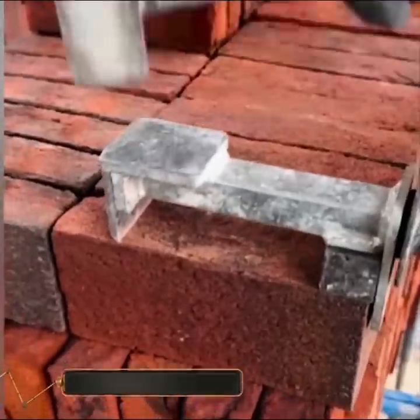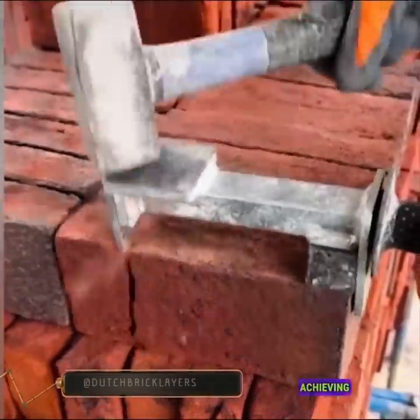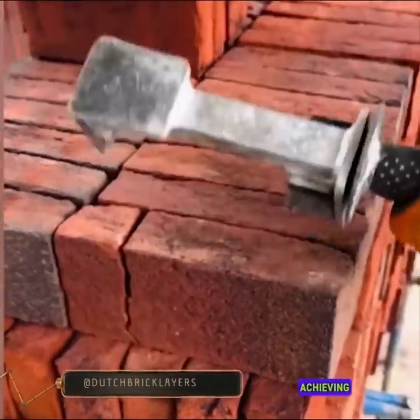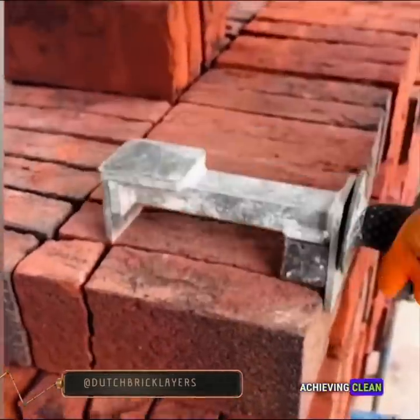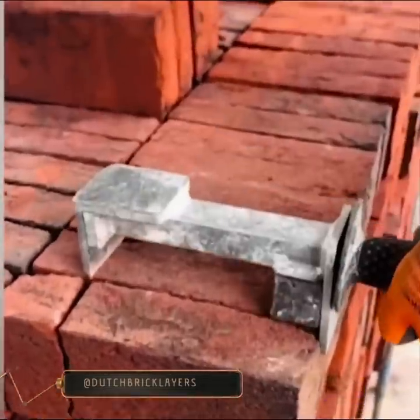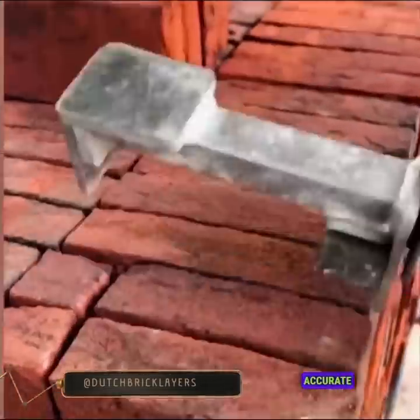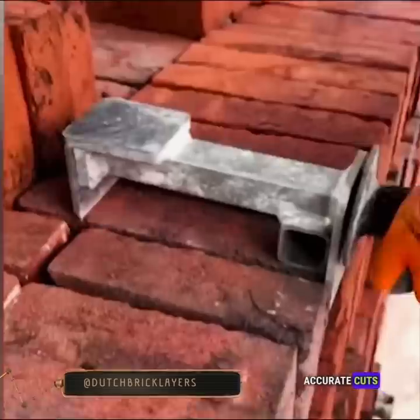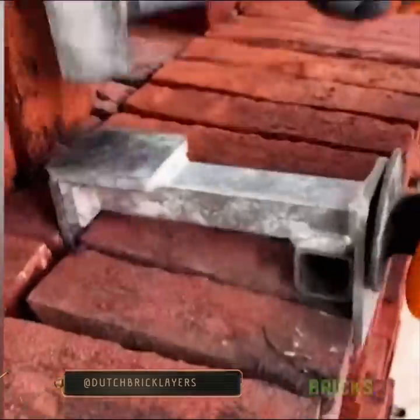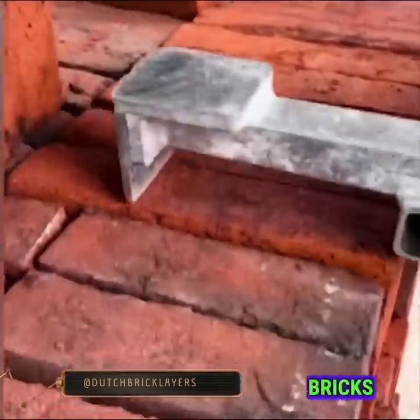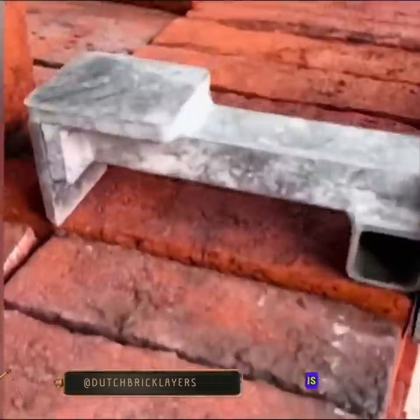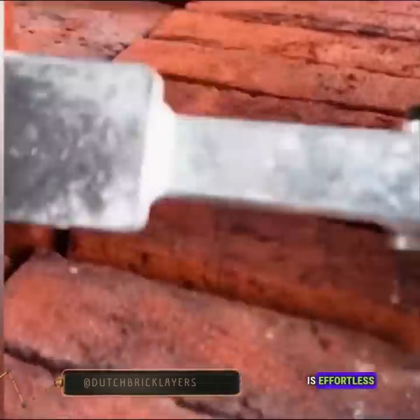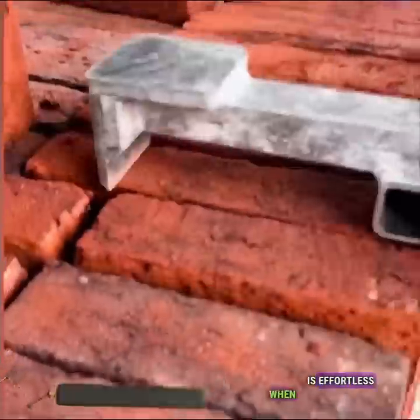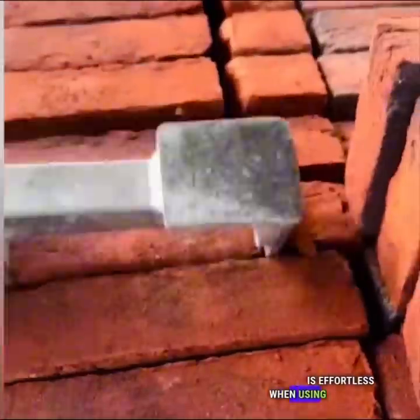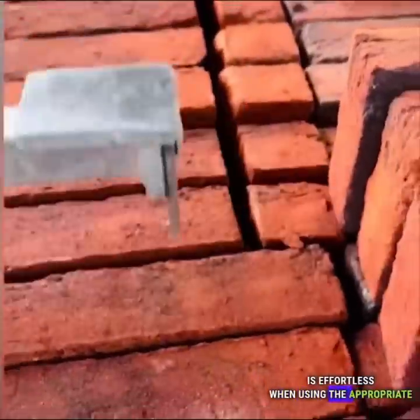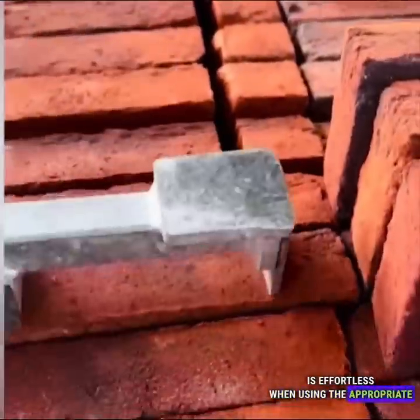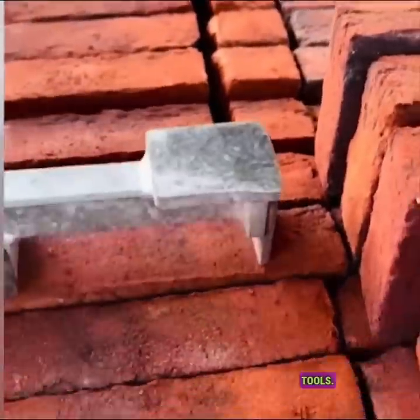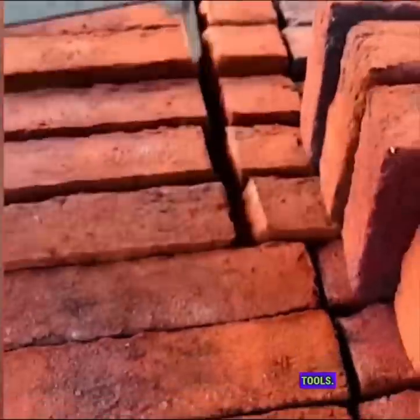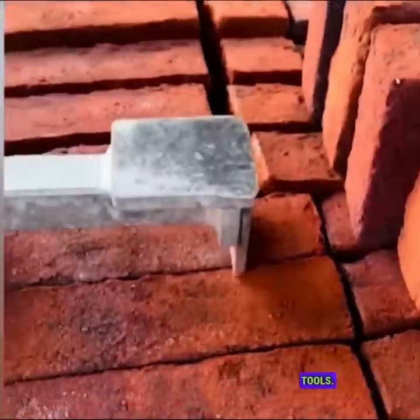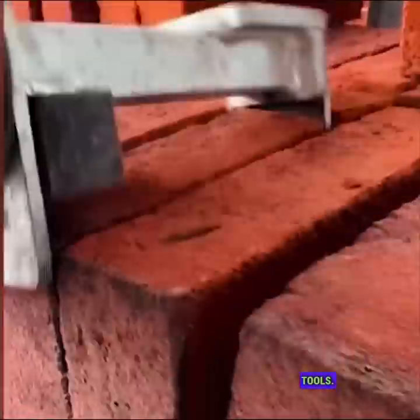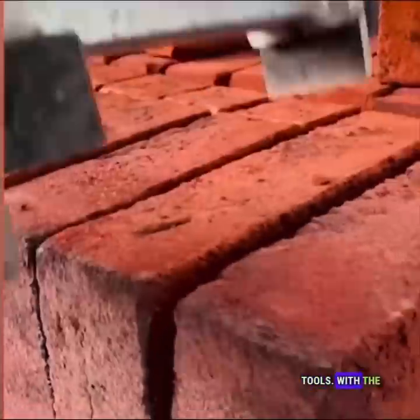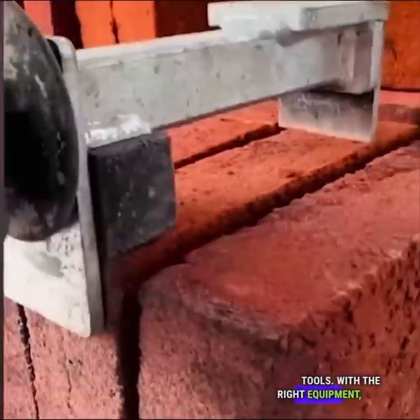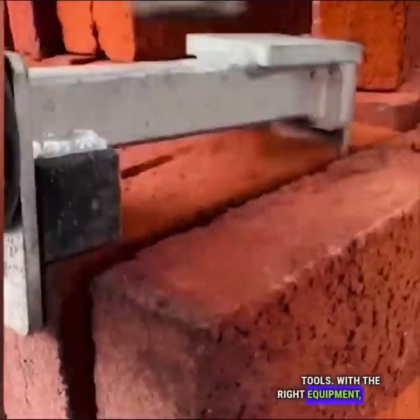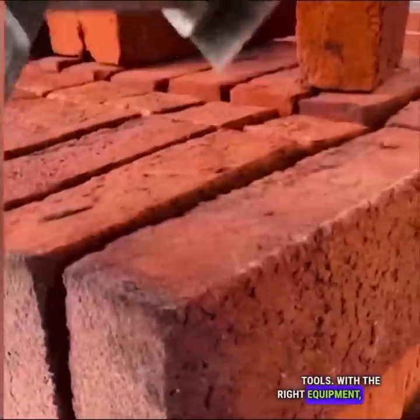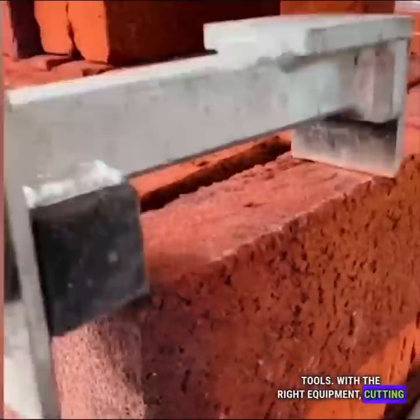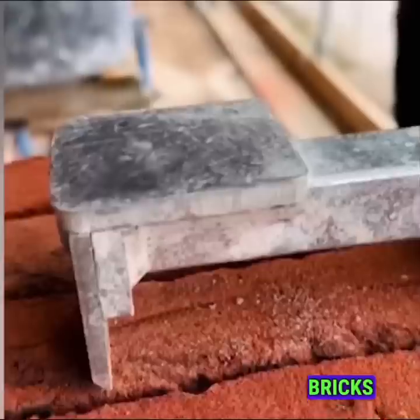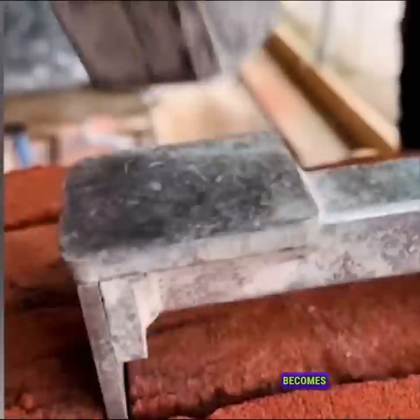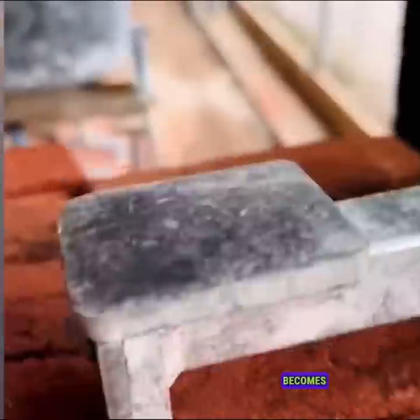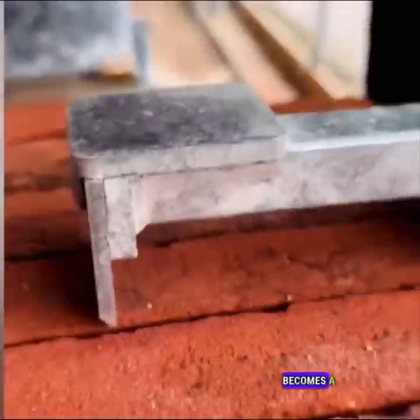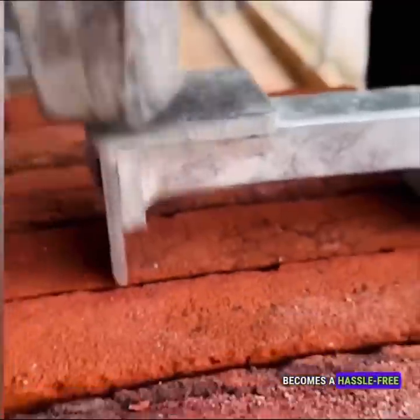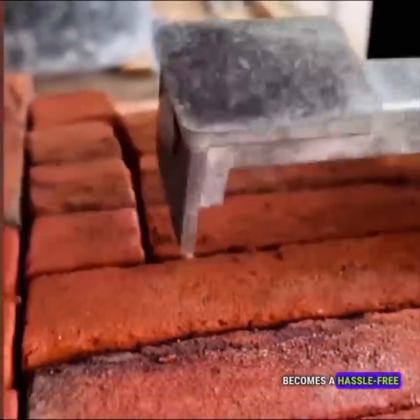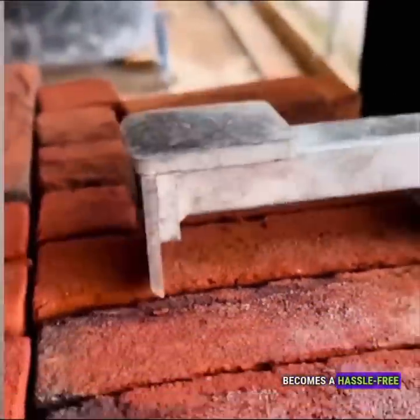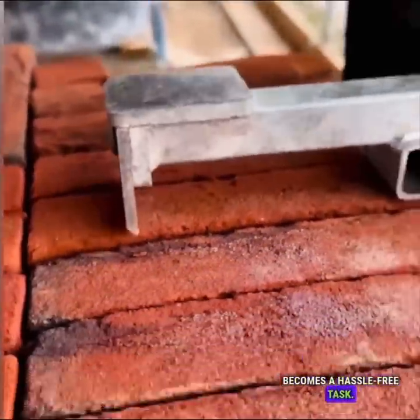Achieving clean and accurate cuts in bricks is effortless when using the appropriate tools. With the right equipment, cutting bricks becomes a hassle-free task.